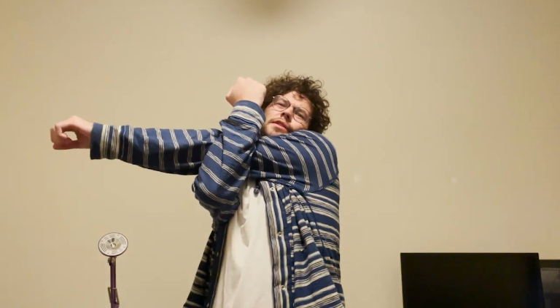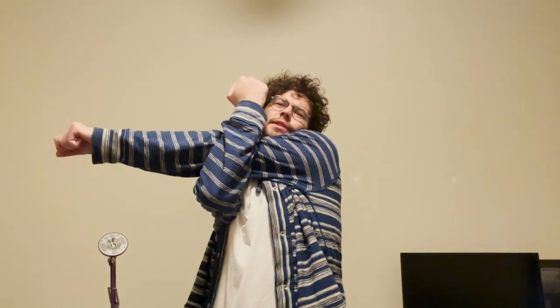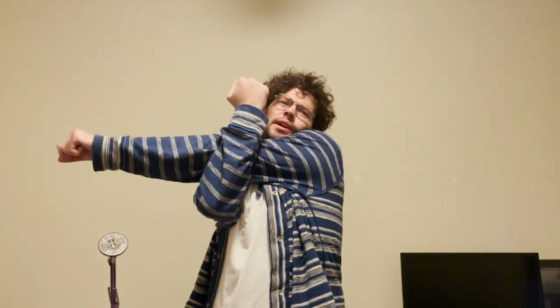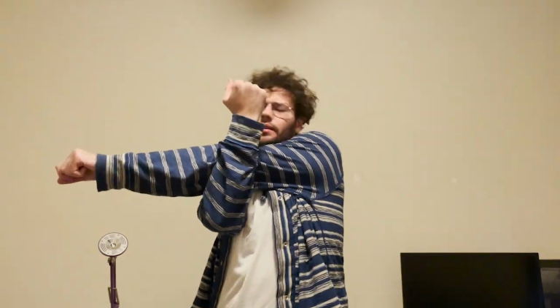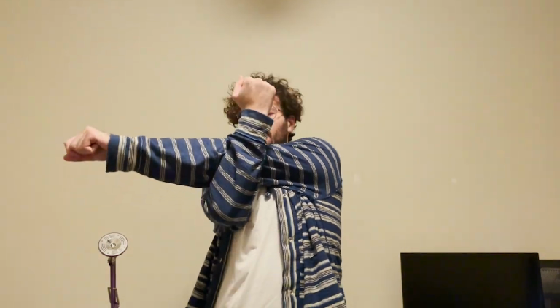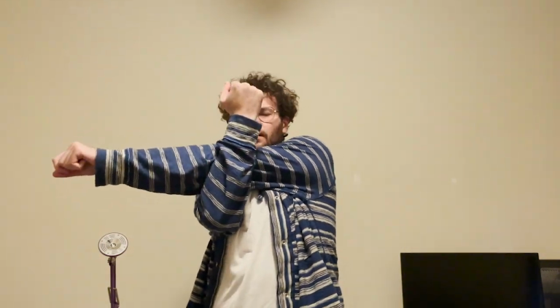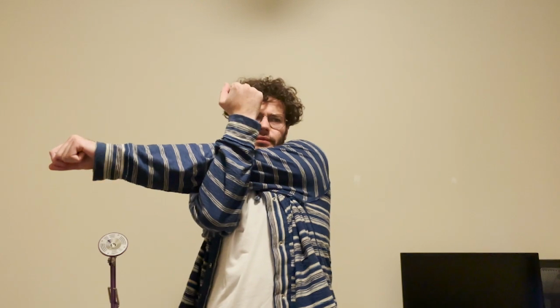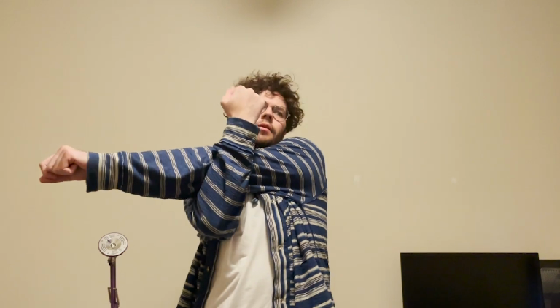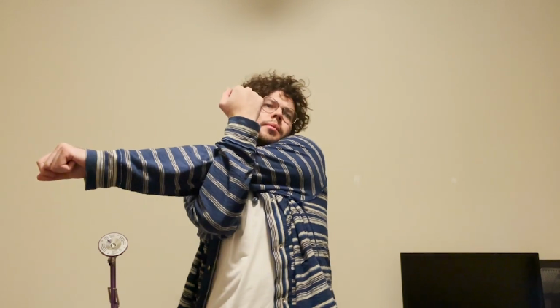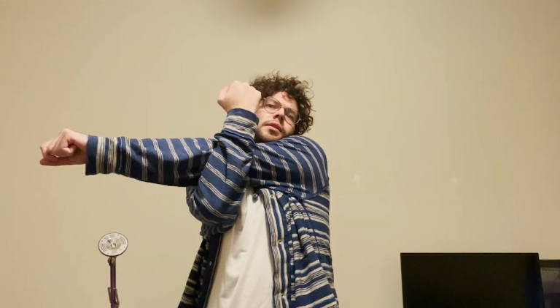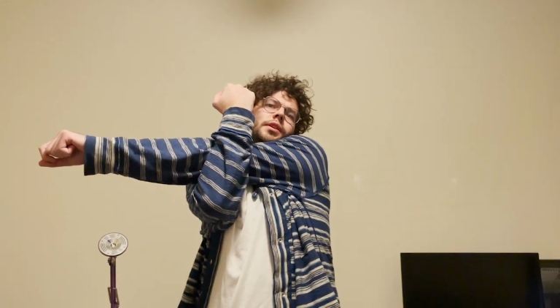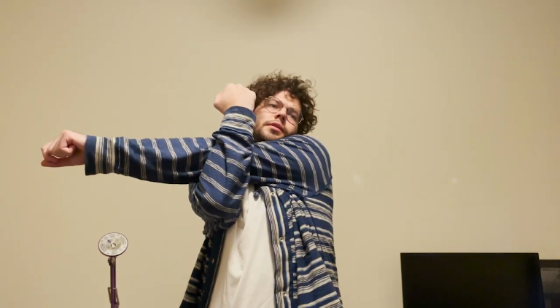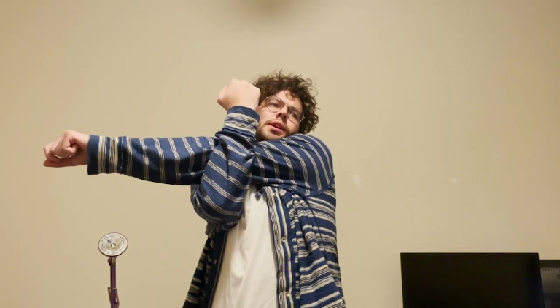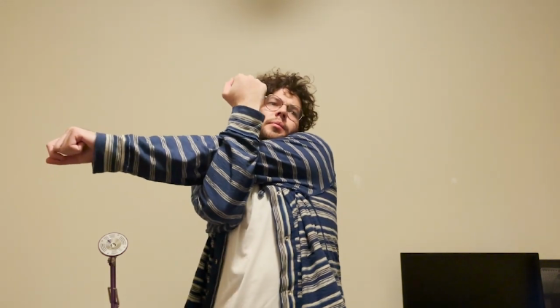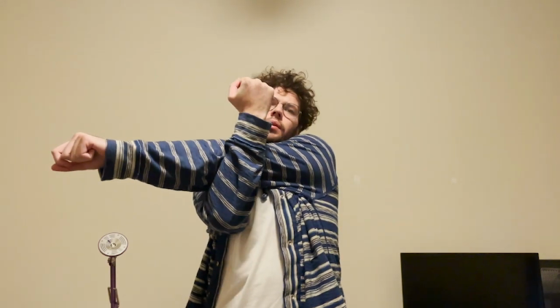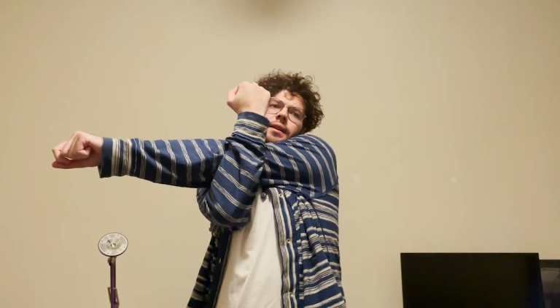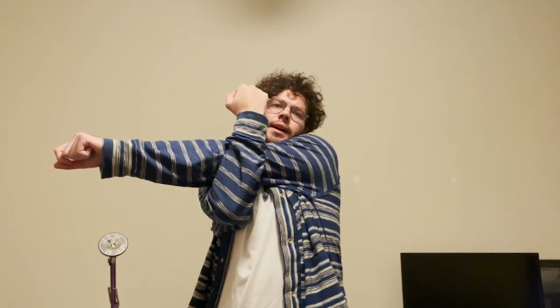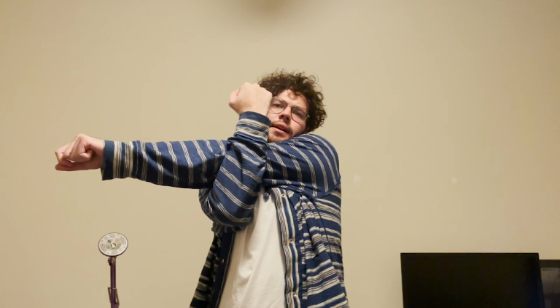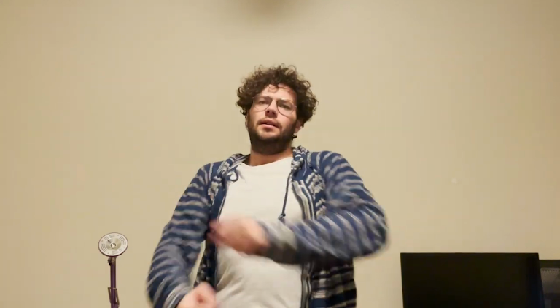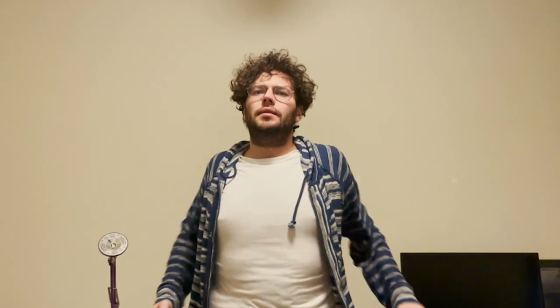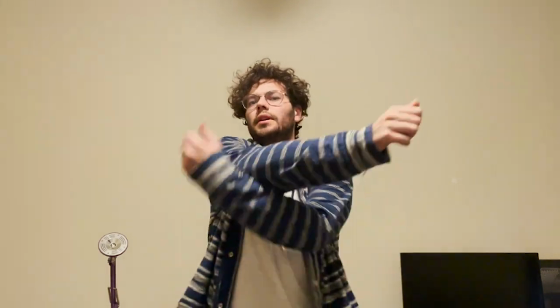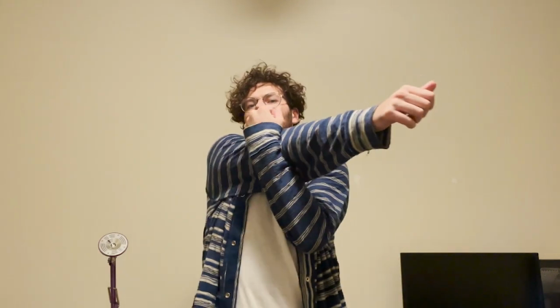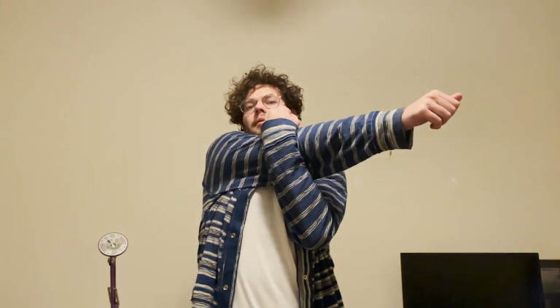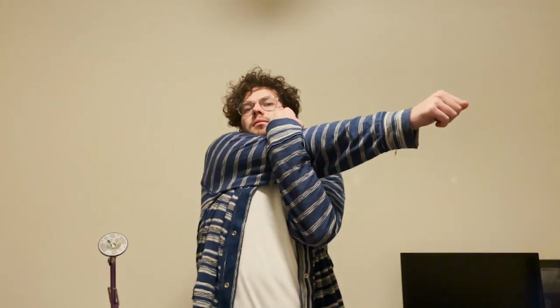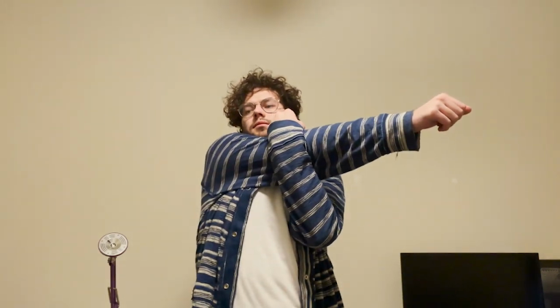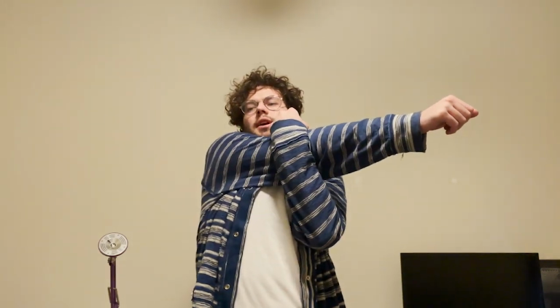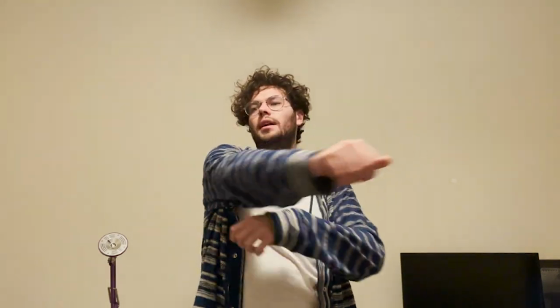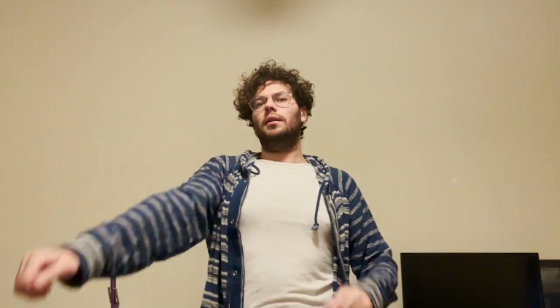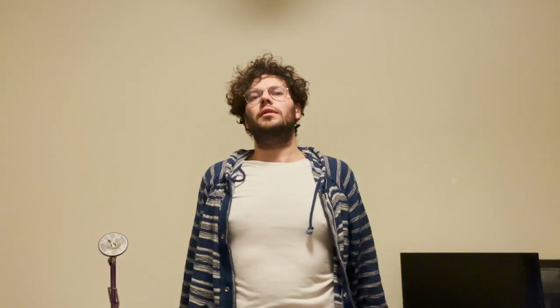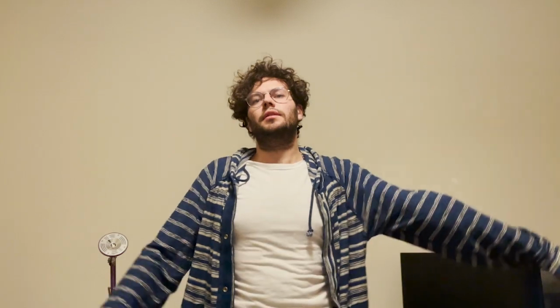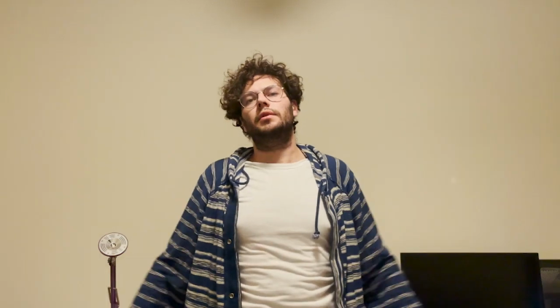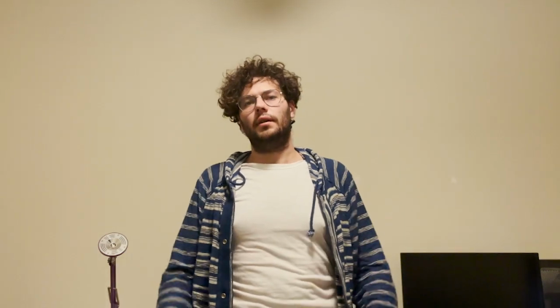Stretch it this way. Take your forearm, grab the forearm of your other arm and stretch it by pulling it inside. And get it all nice and limber.